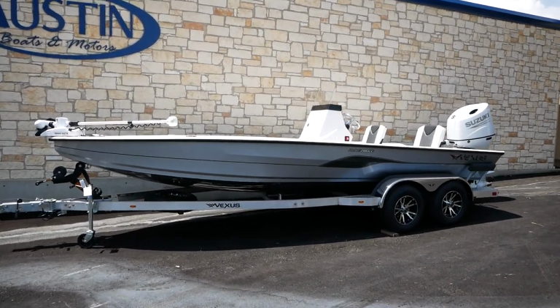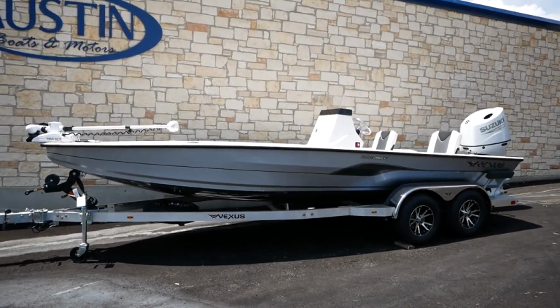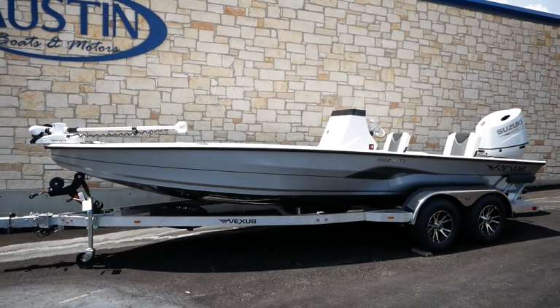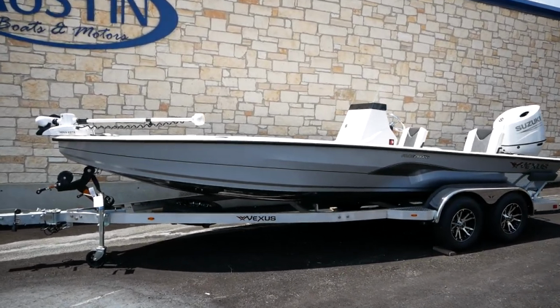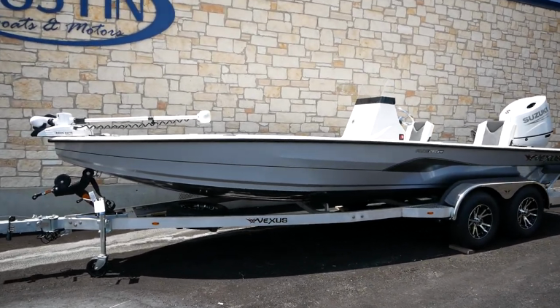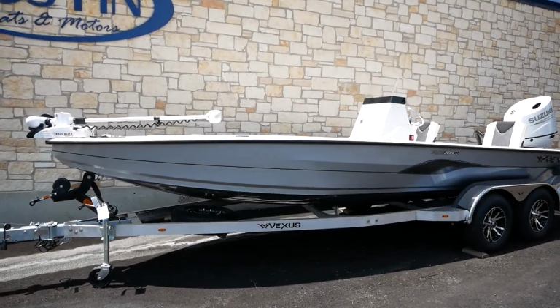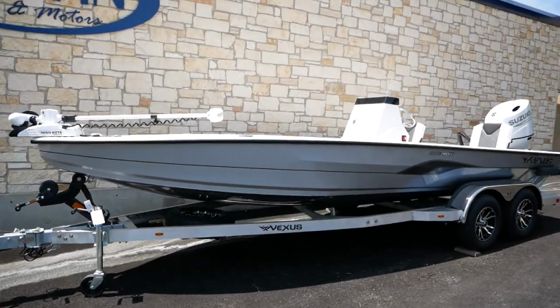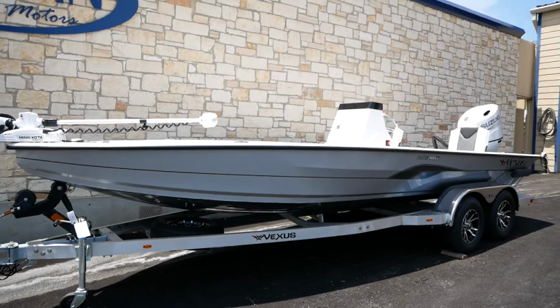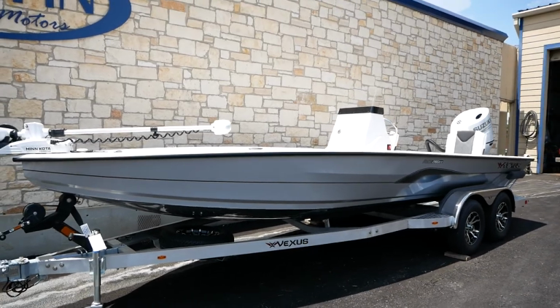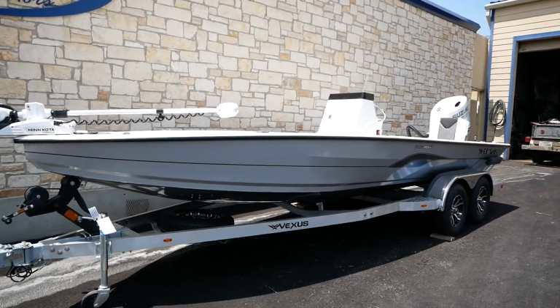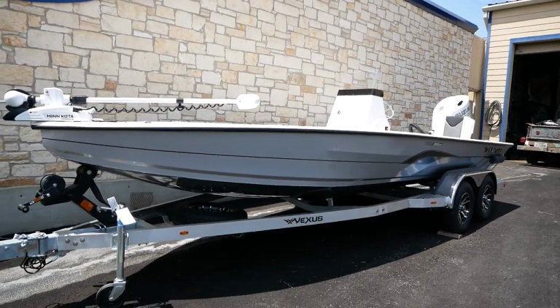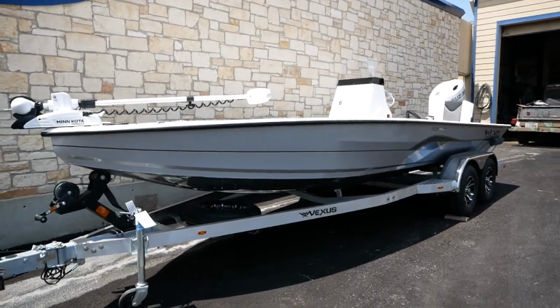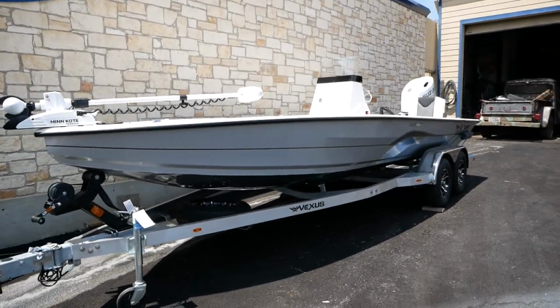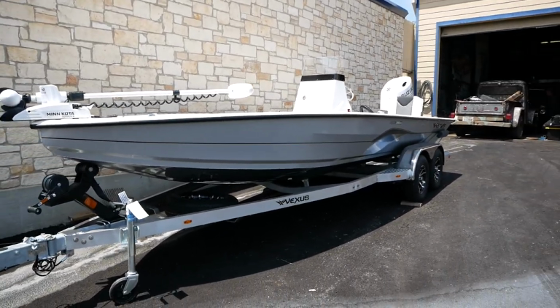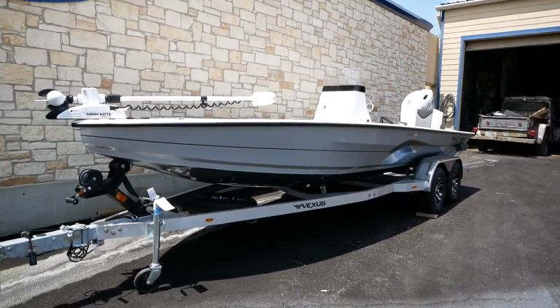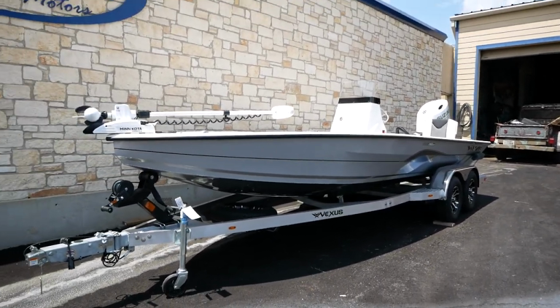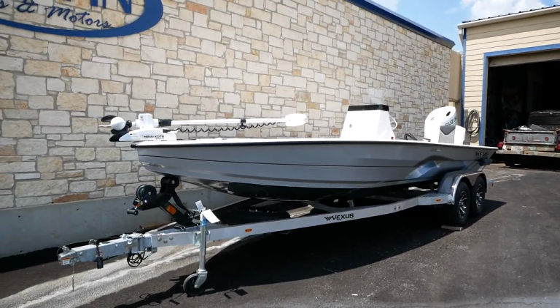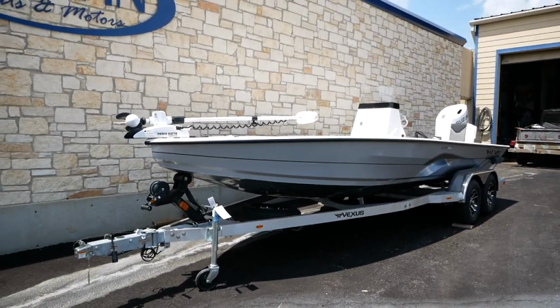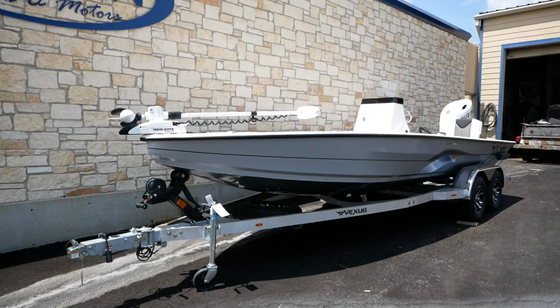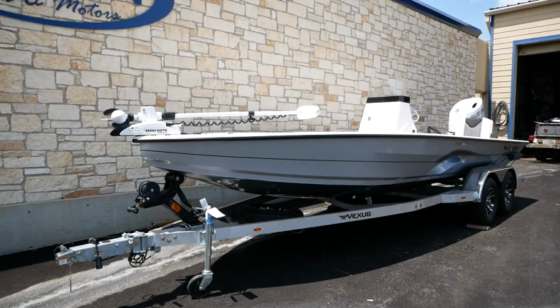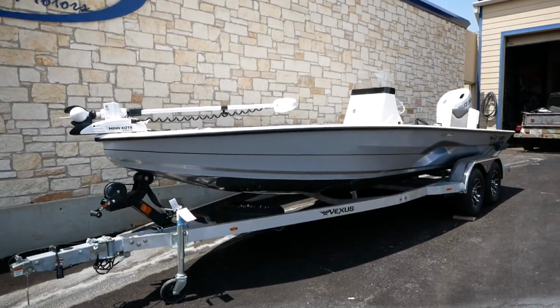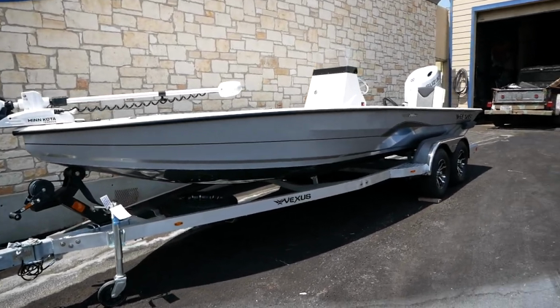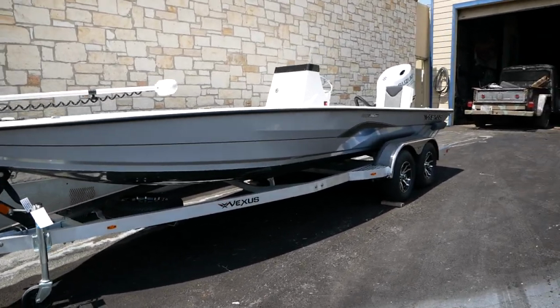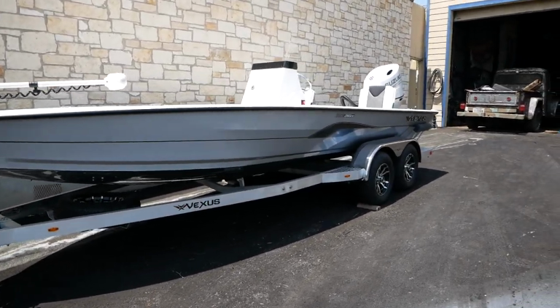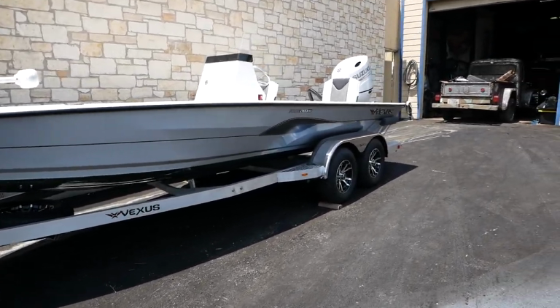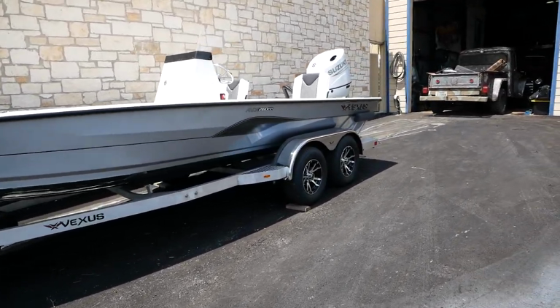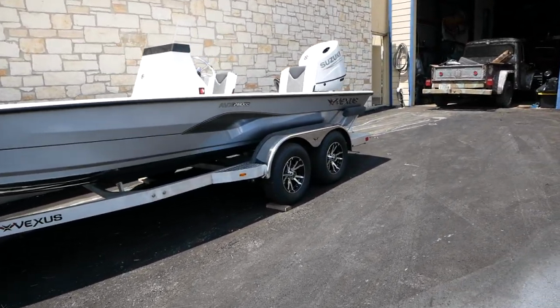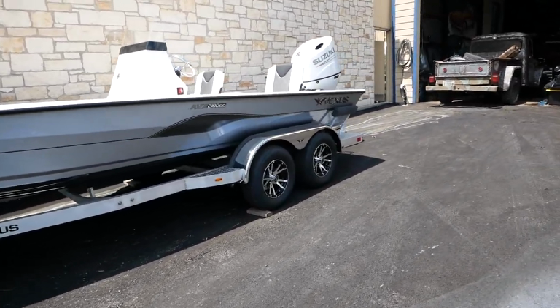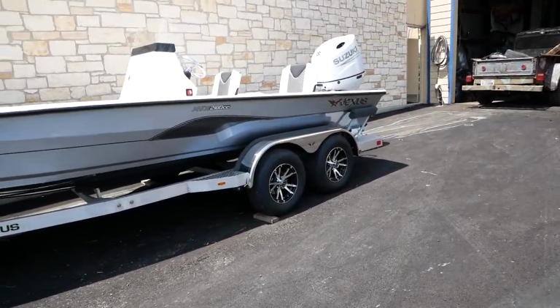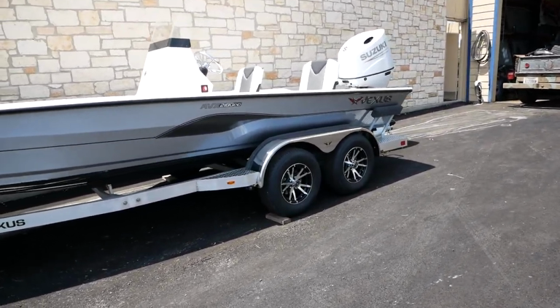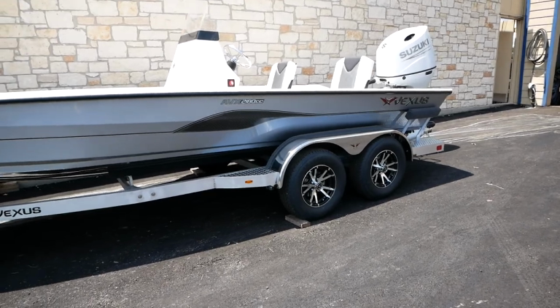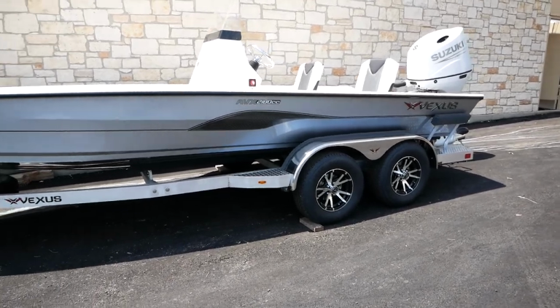This is a center console aluminum model. It's going to come paired with the Vexus double axle trailer, some nice flashy black rims and silver on the outside to match the boat.